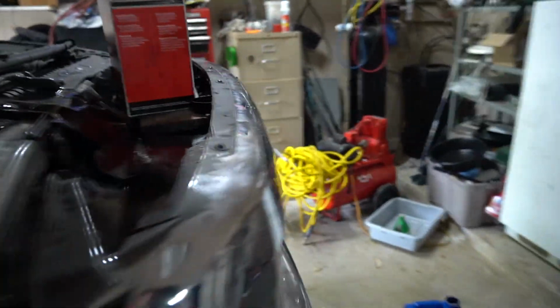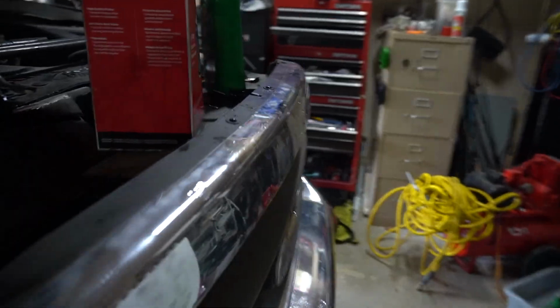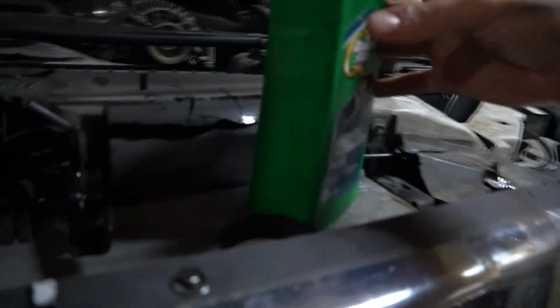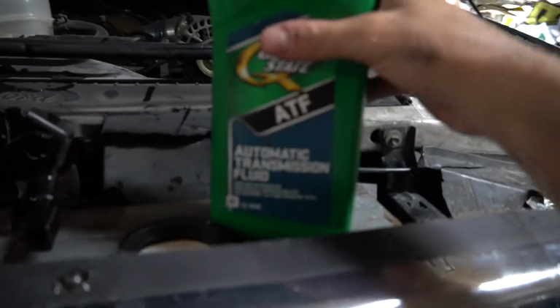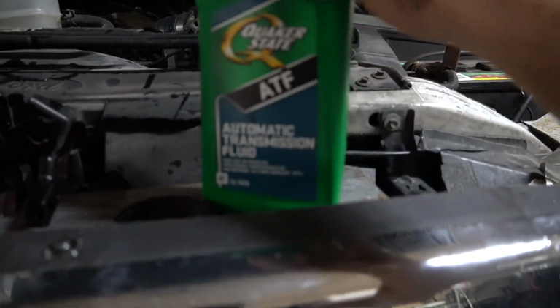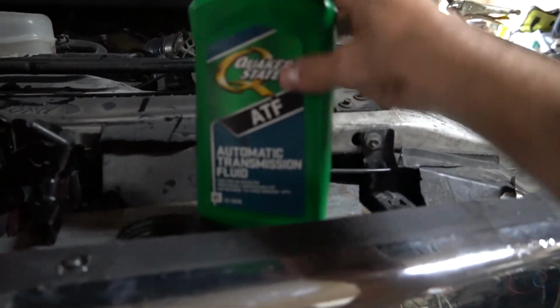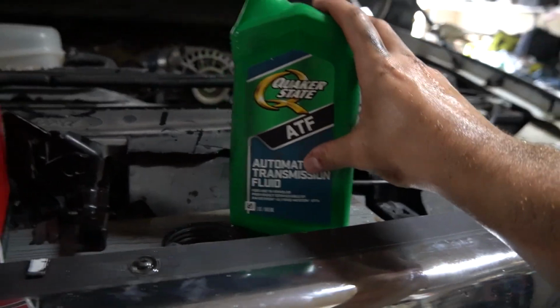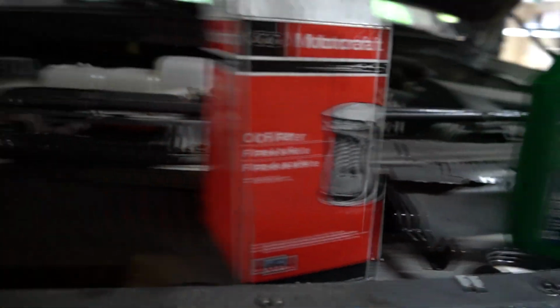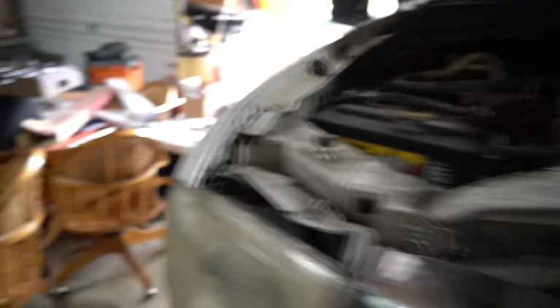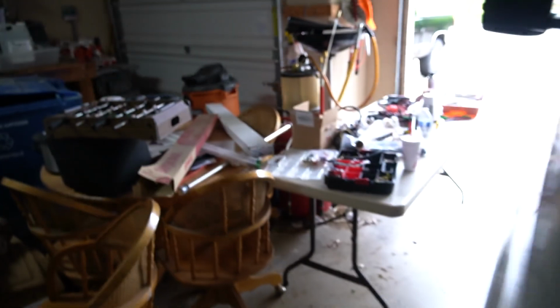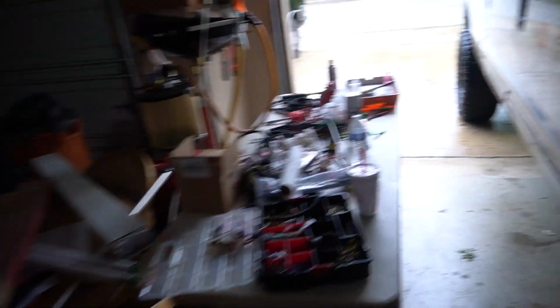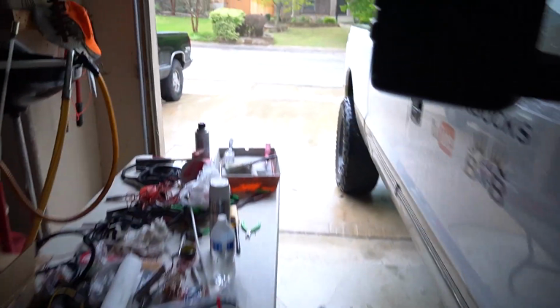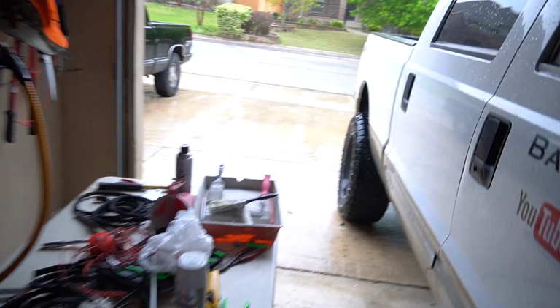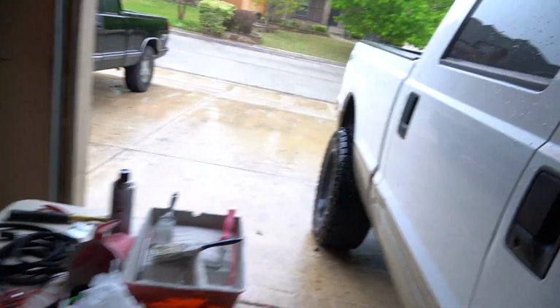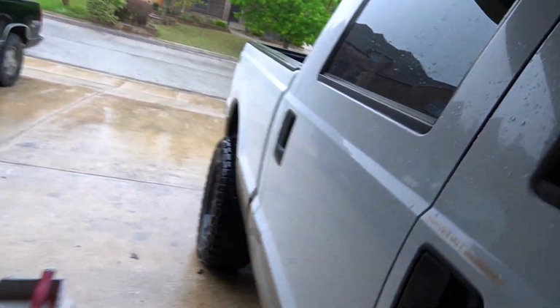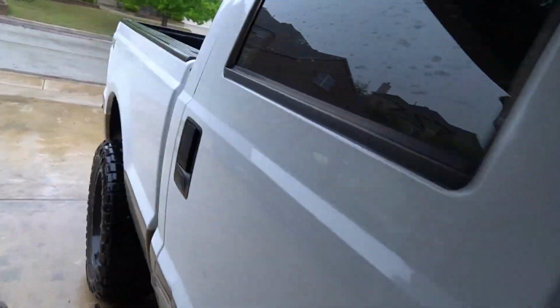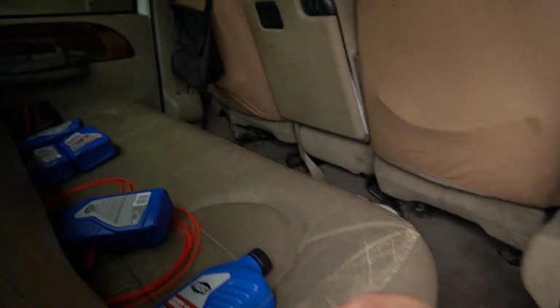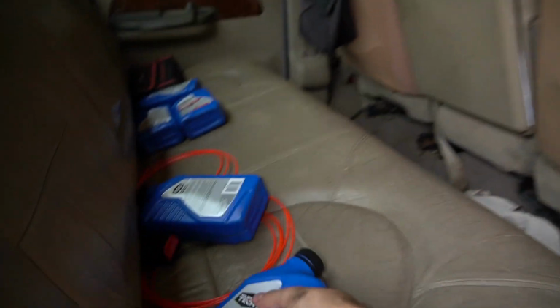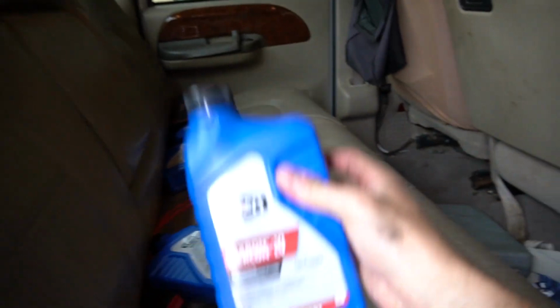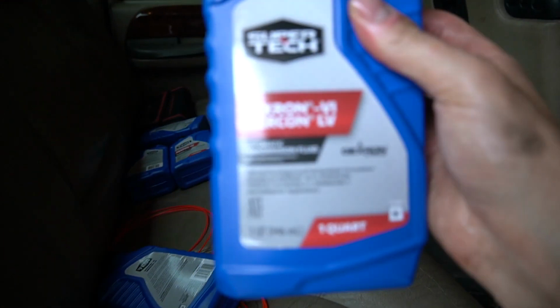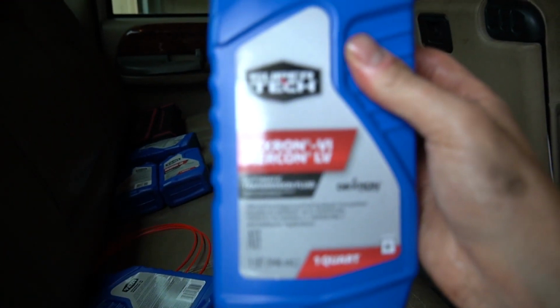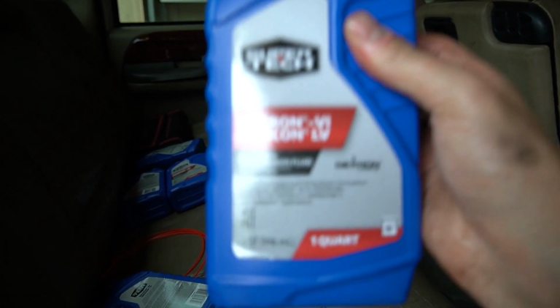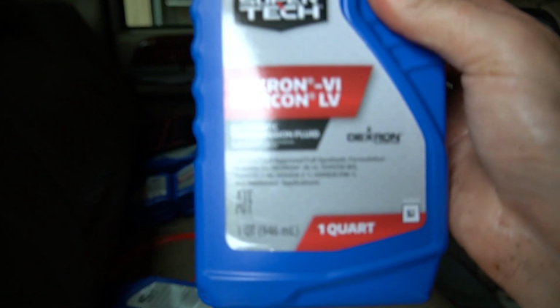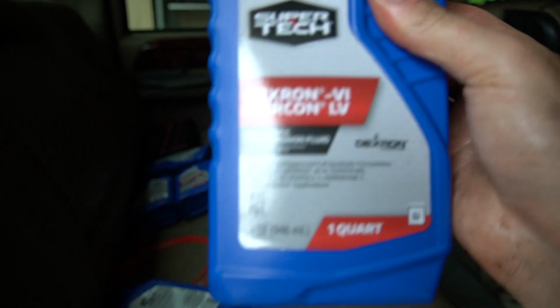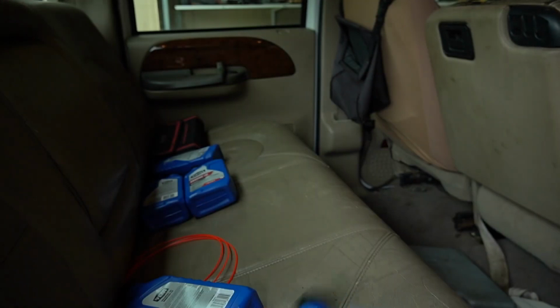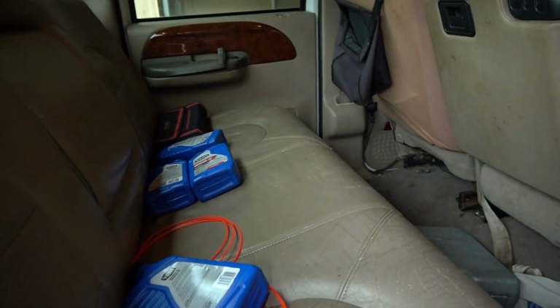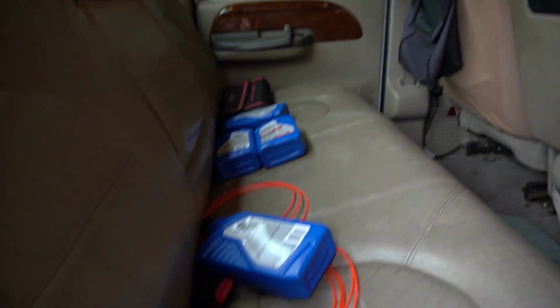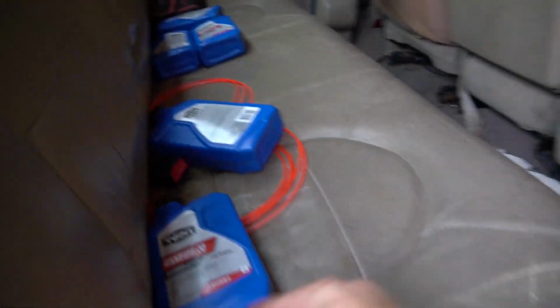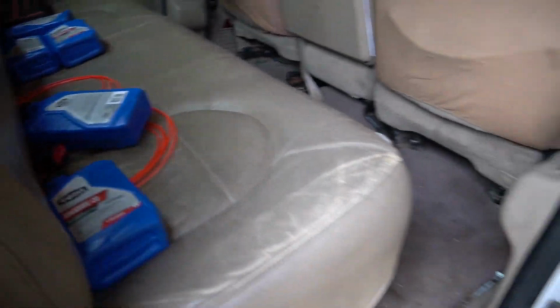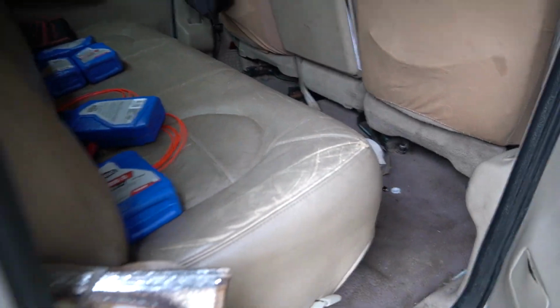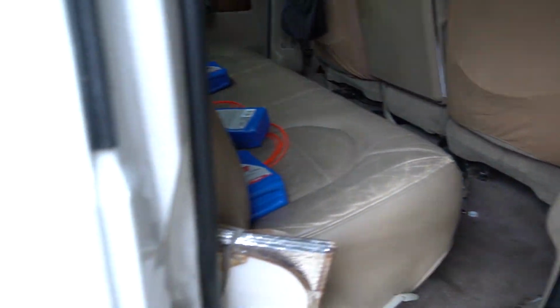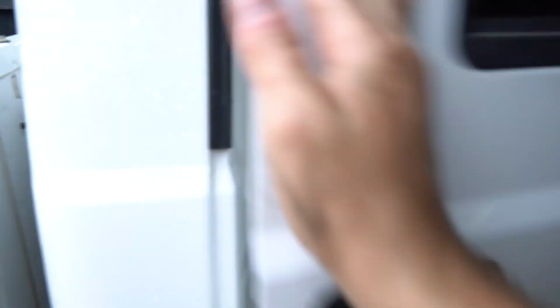Today we're just using some of this stuff — automatic transmission fluid, Quaker State ATF. And you want to make sure you're using Mercon. We also have some of this stuff right here that we got at Walmart. It's good for GM and Ford. We picked up some of that as well.